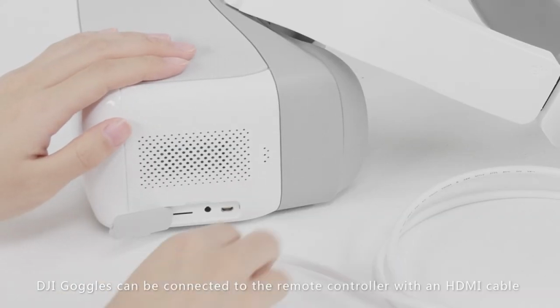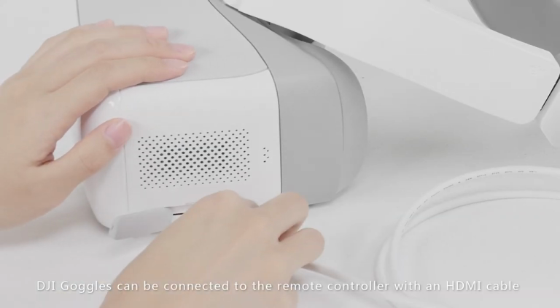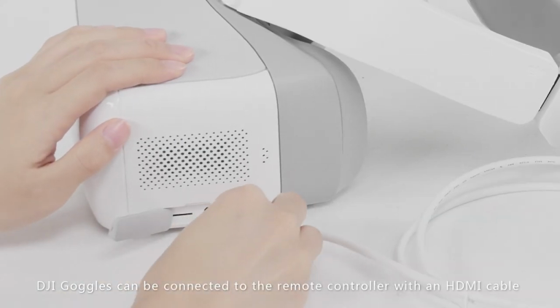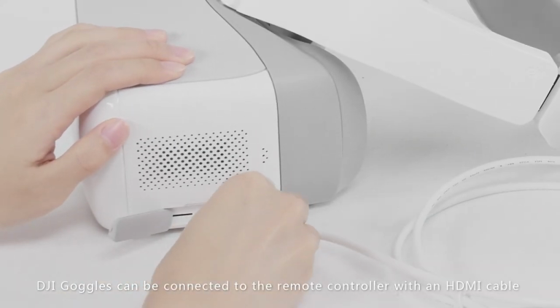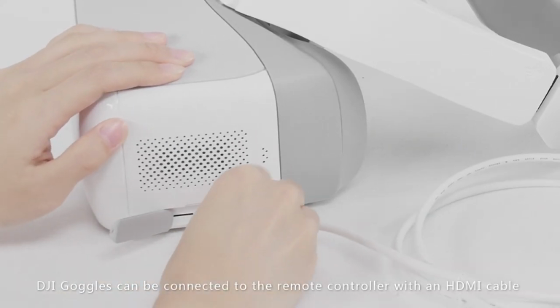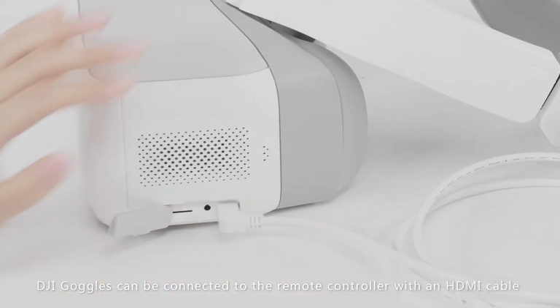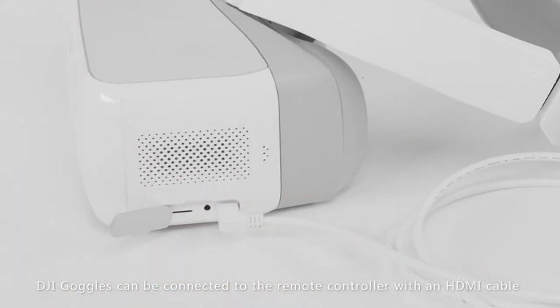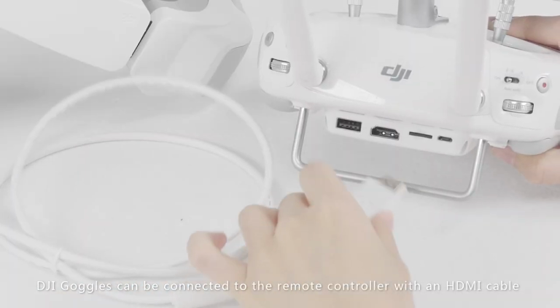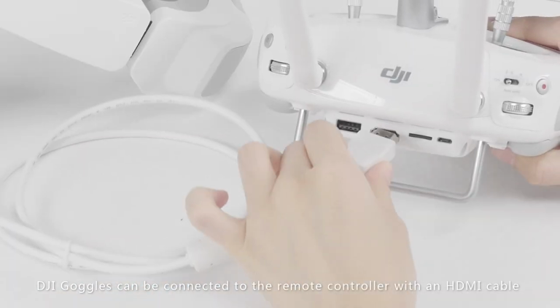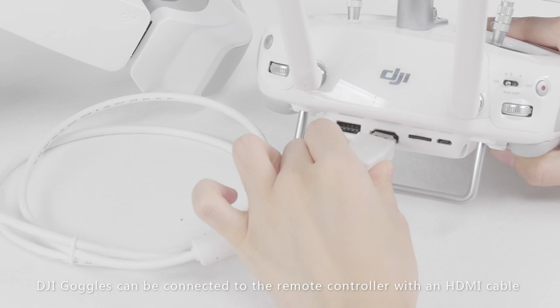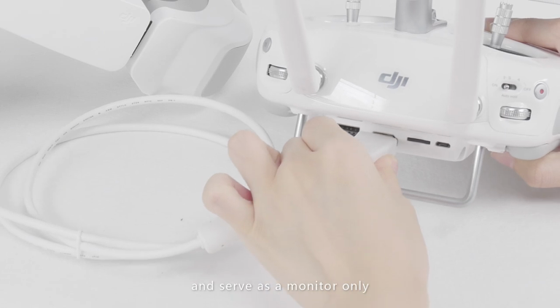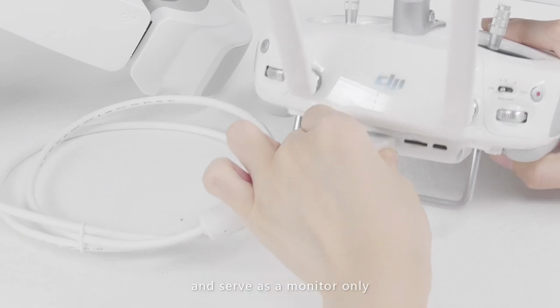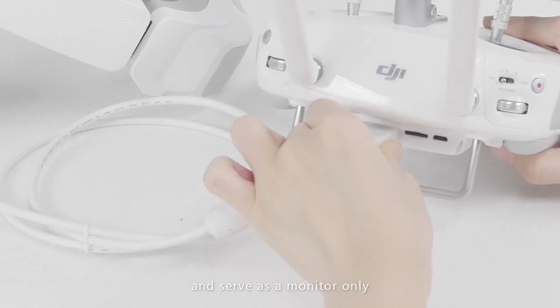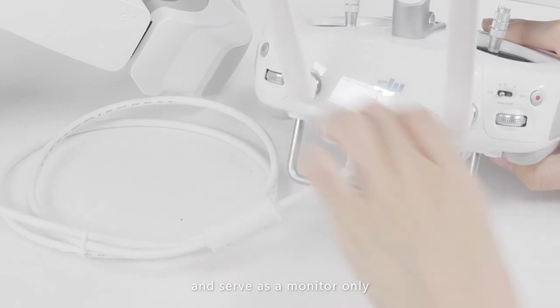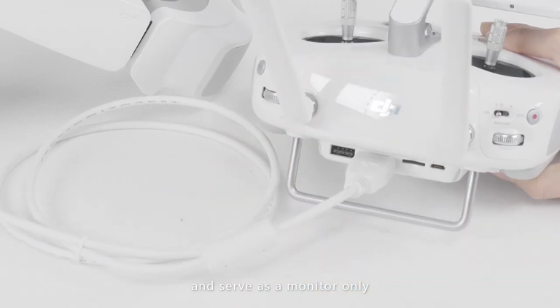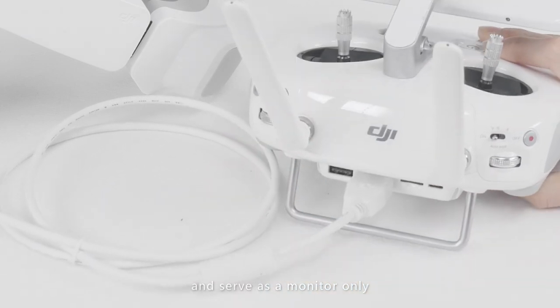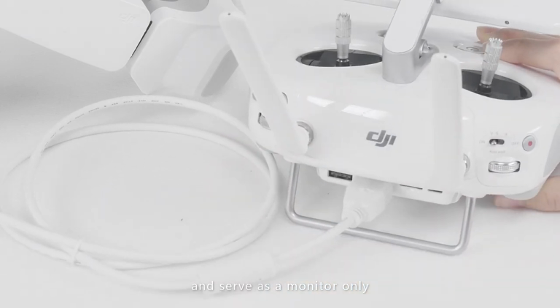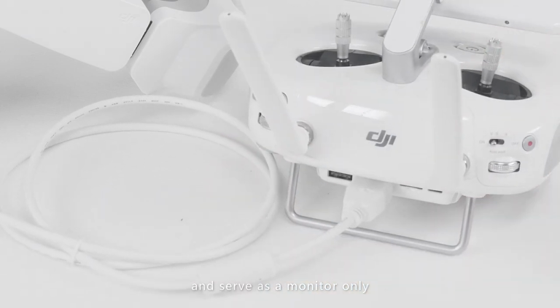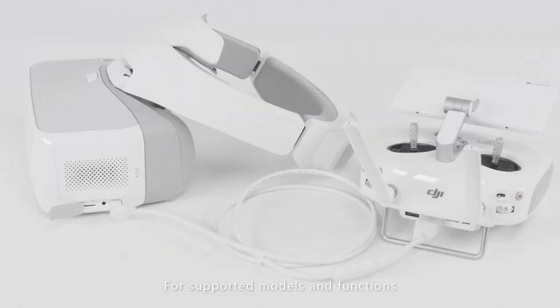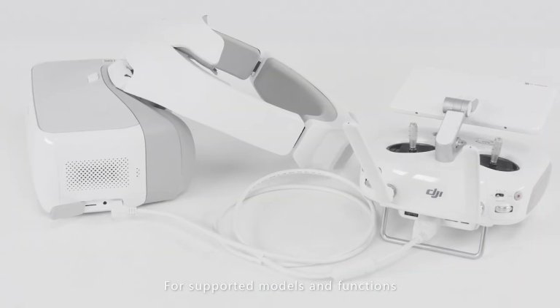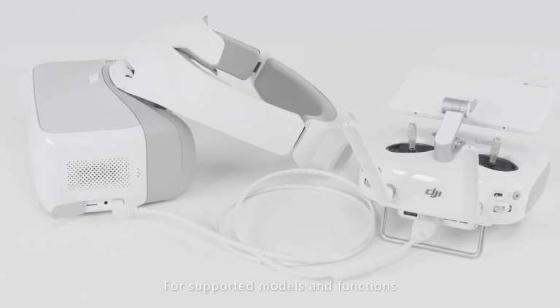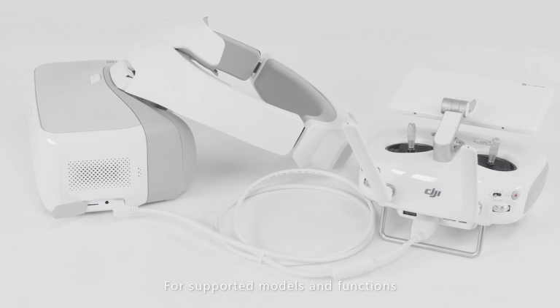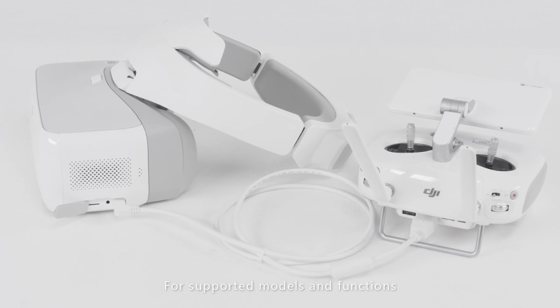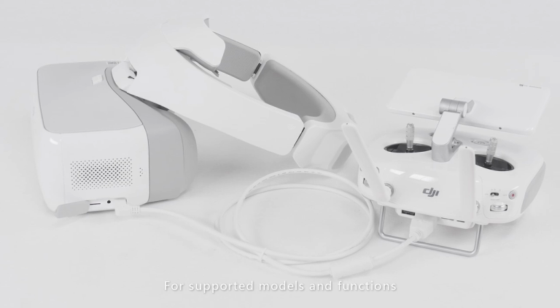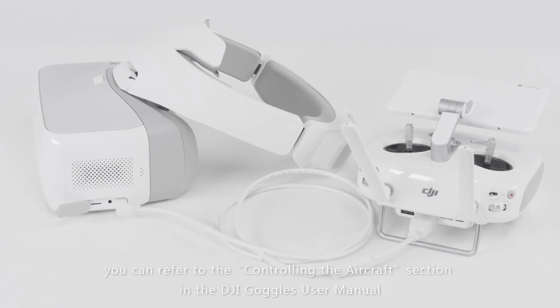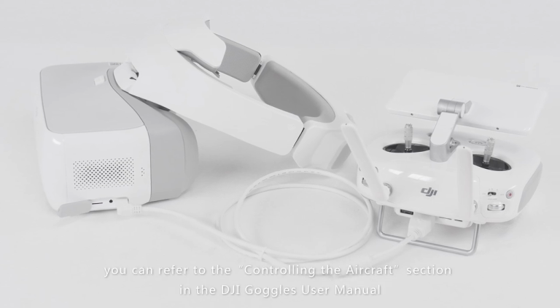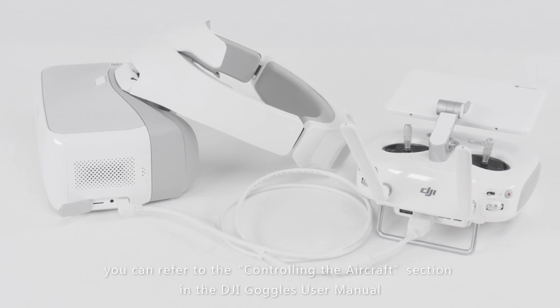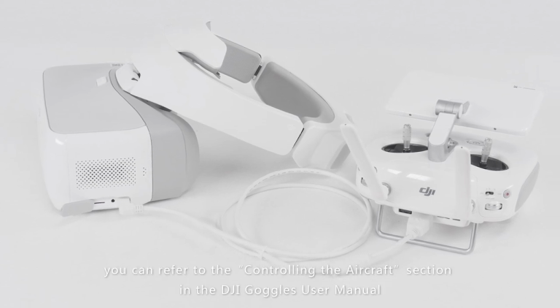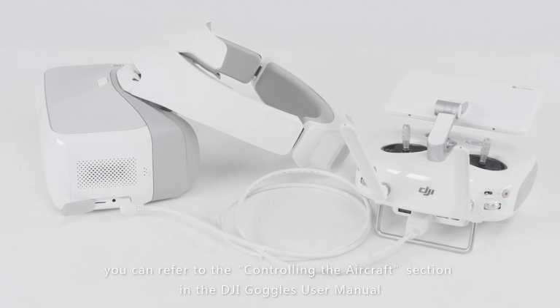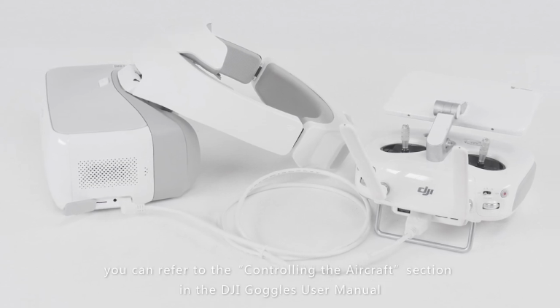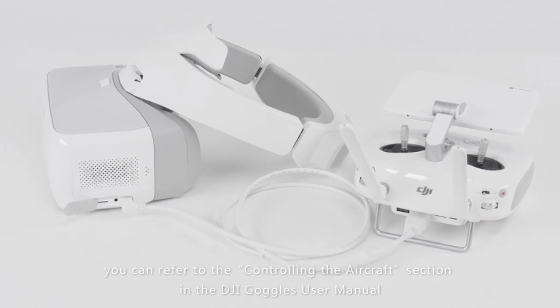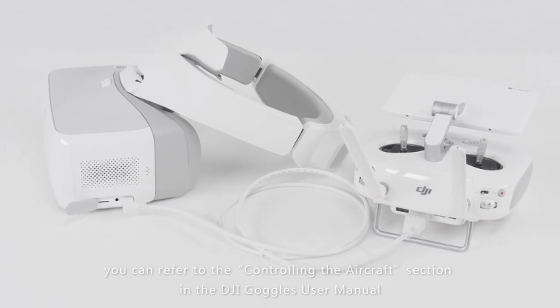The DJI goggles can also be connected to the remote controller with an HDMI cable and serve as a monitor only. For supported models and functions, you can refer to the Controlling the Aircraft section in the DJI goggles manual.